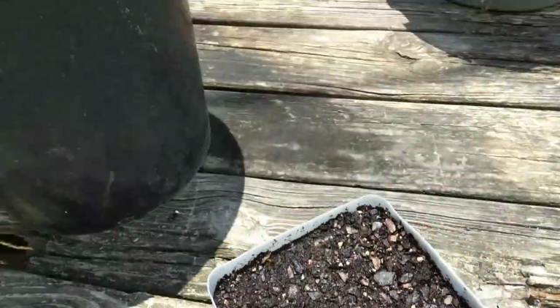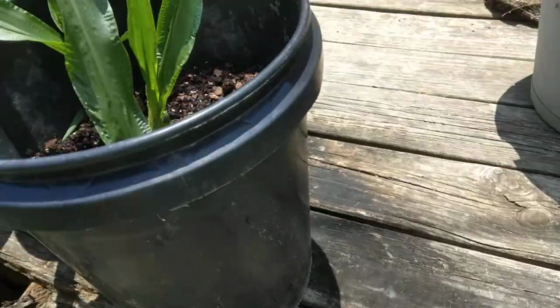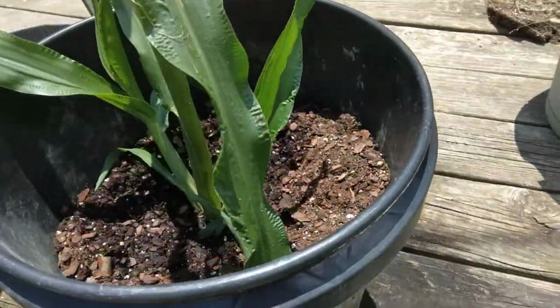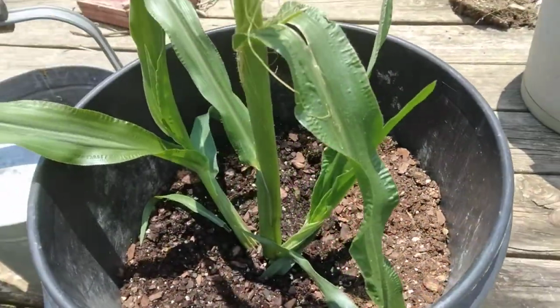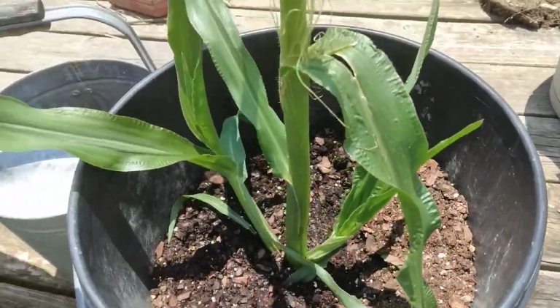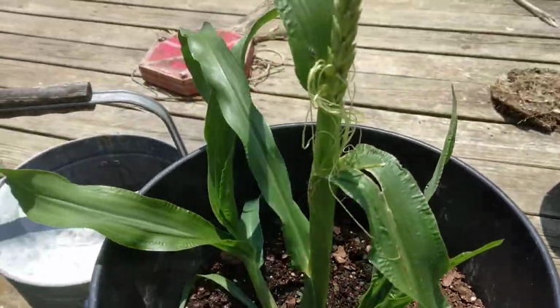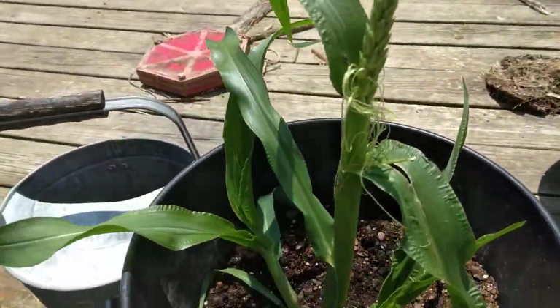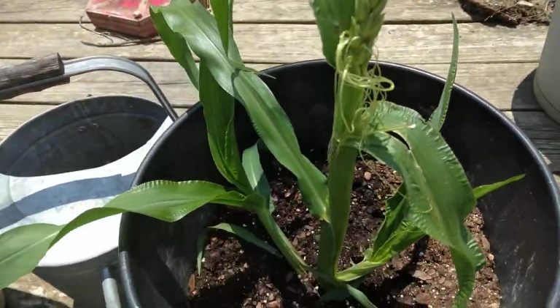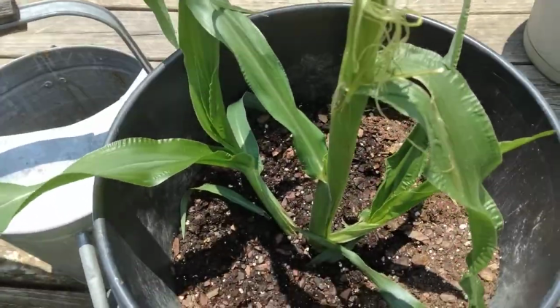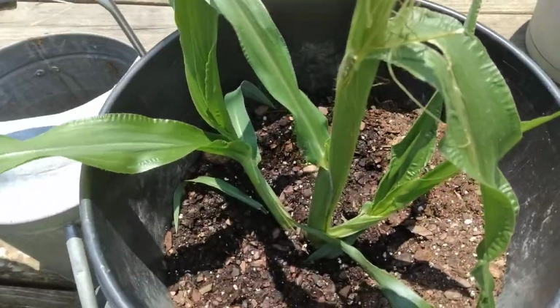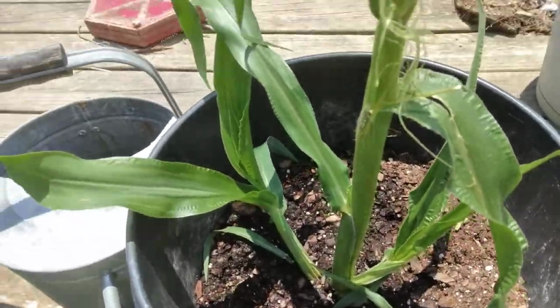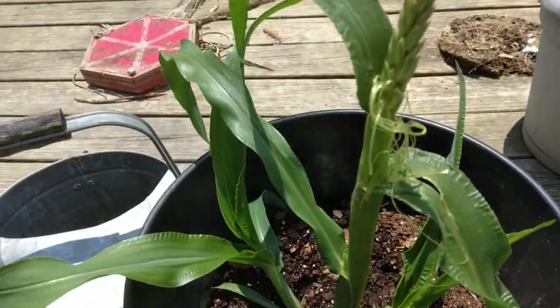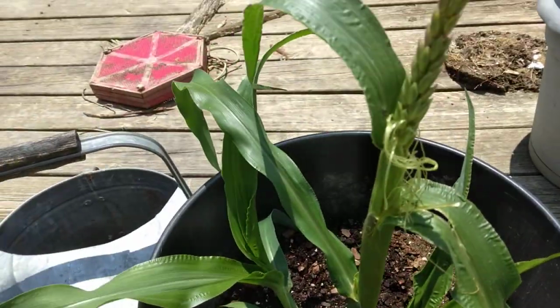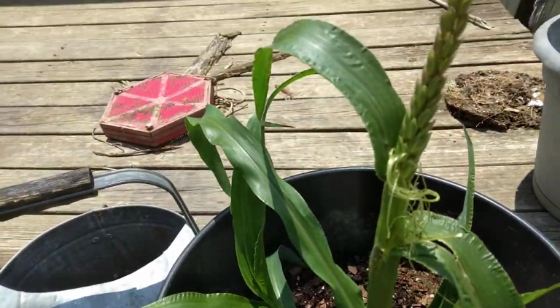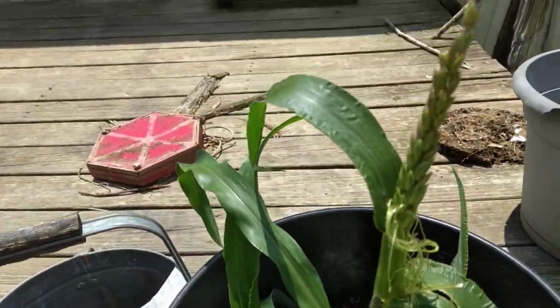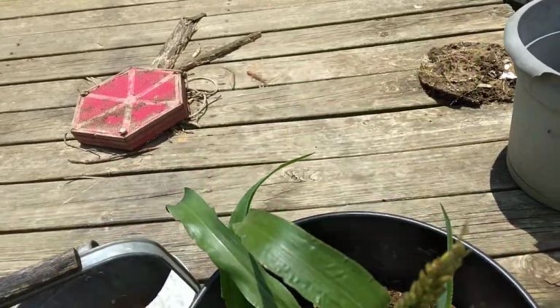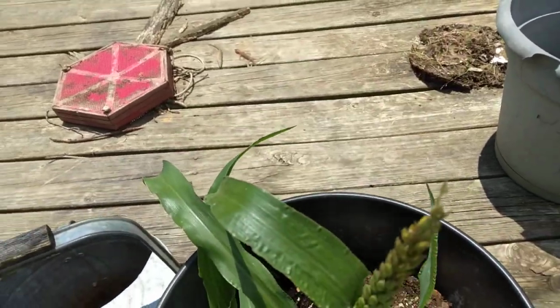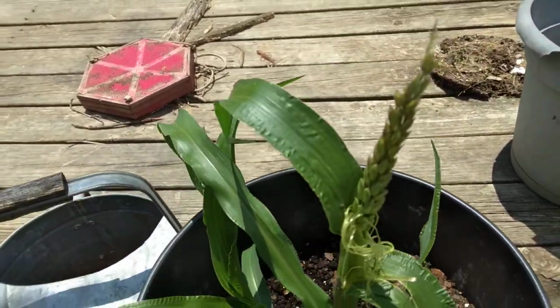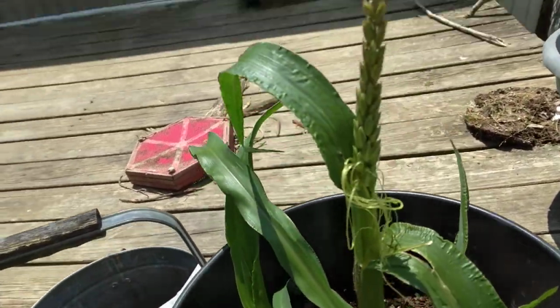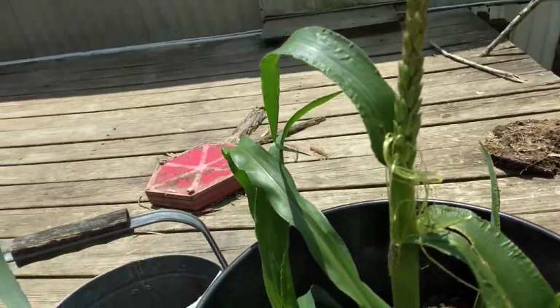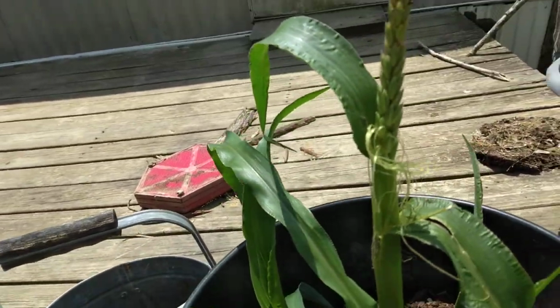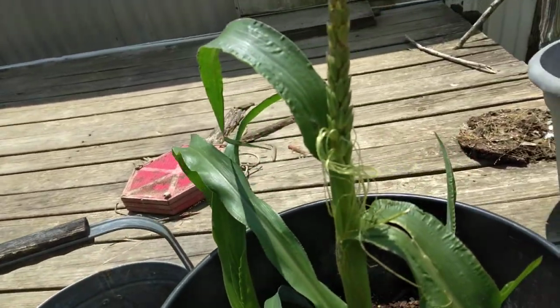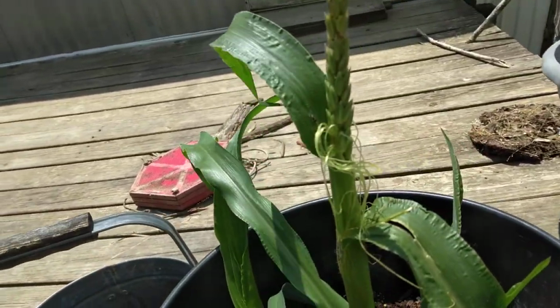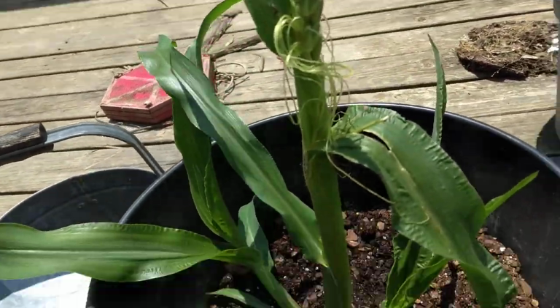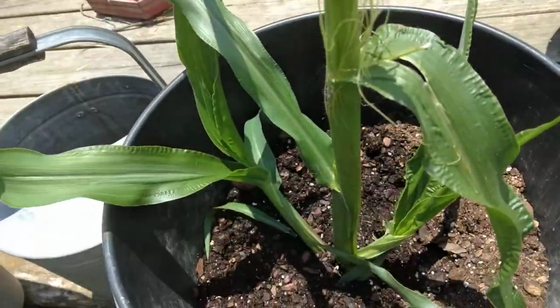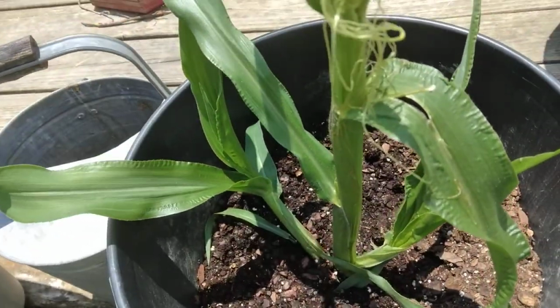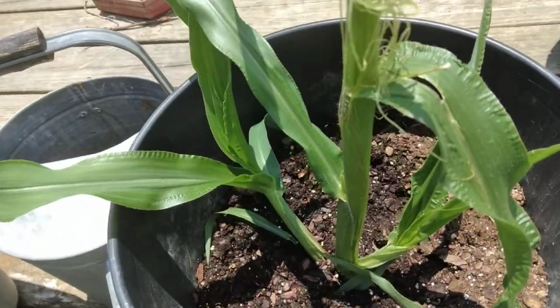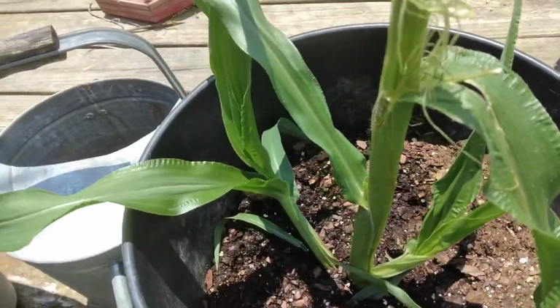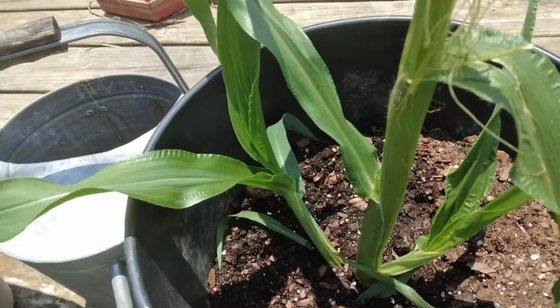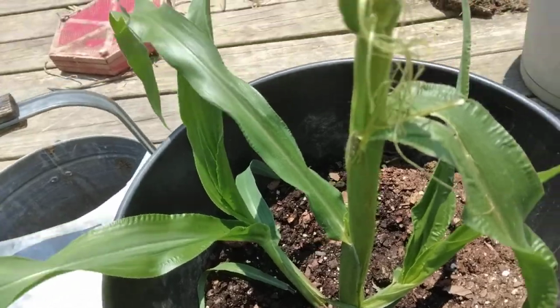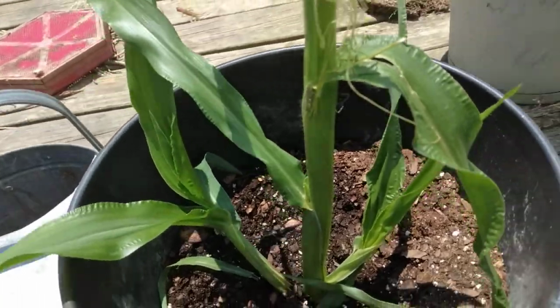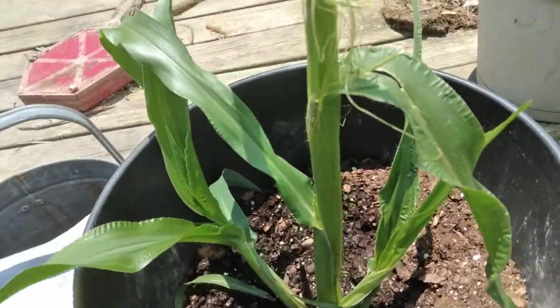Corn plant update. Still doing excellent. It's time to get this thing in the ground somehow or another.